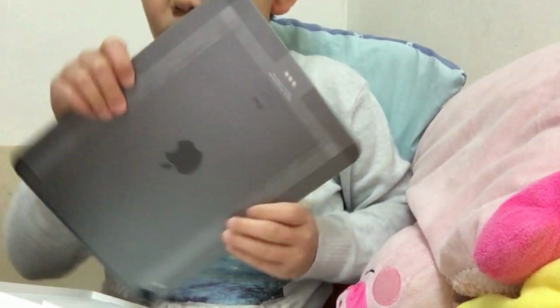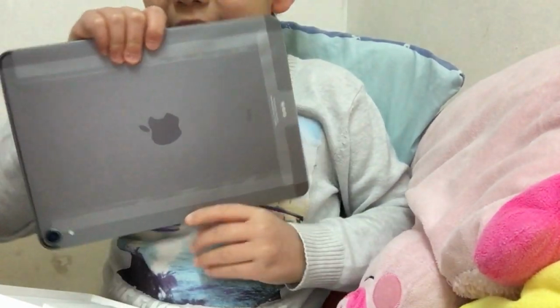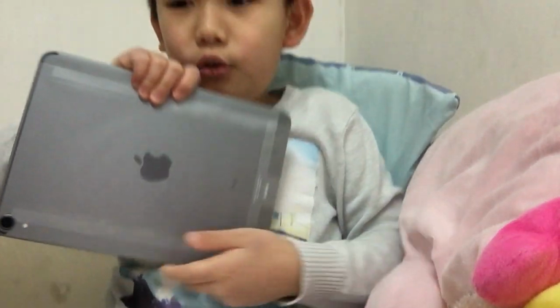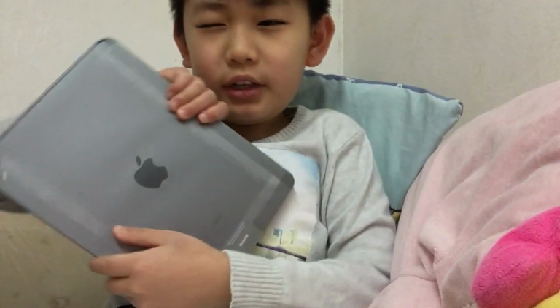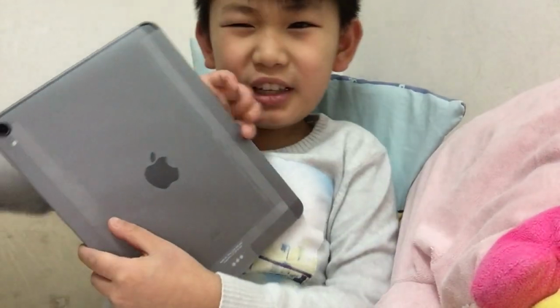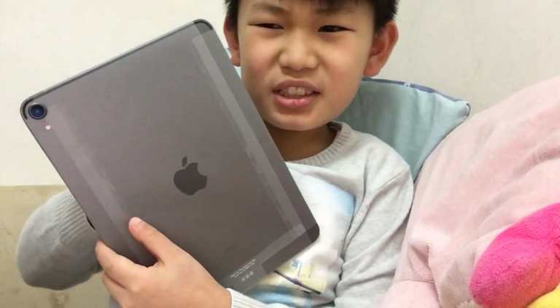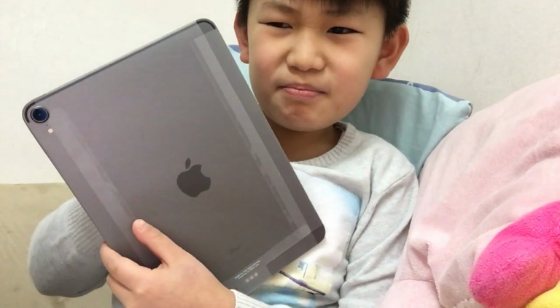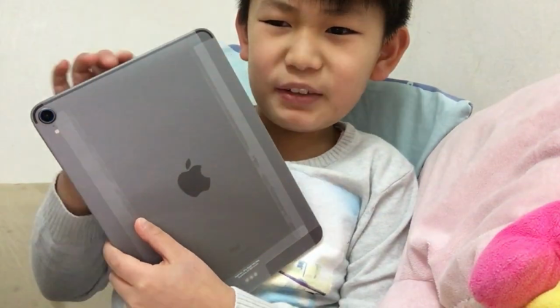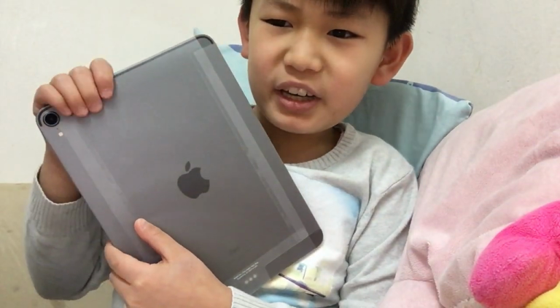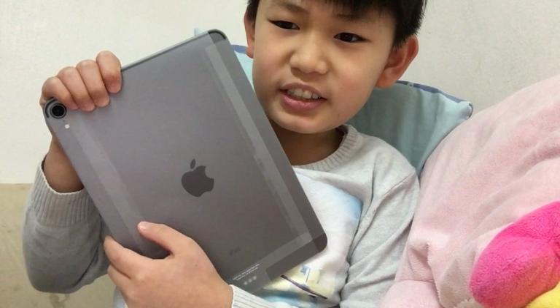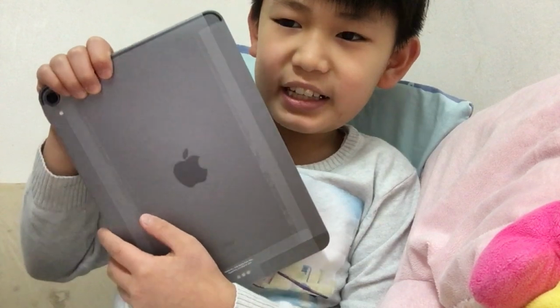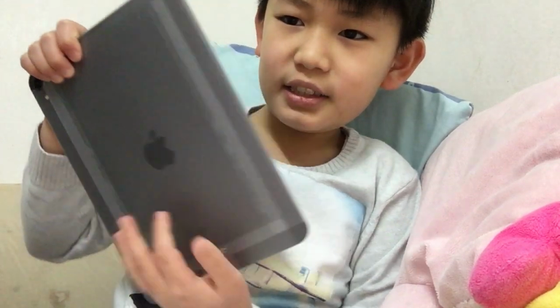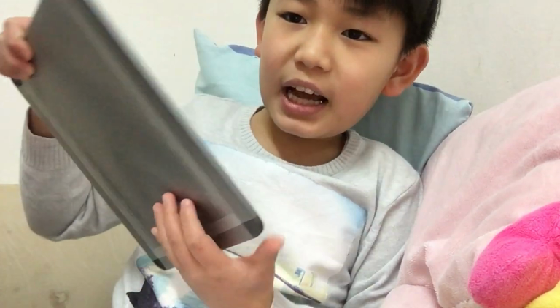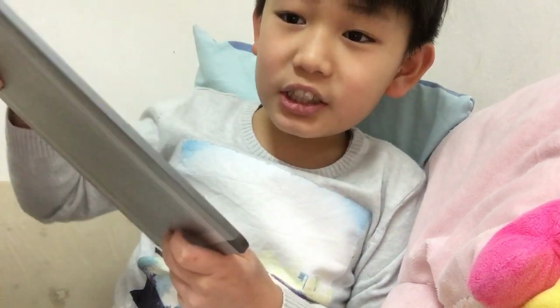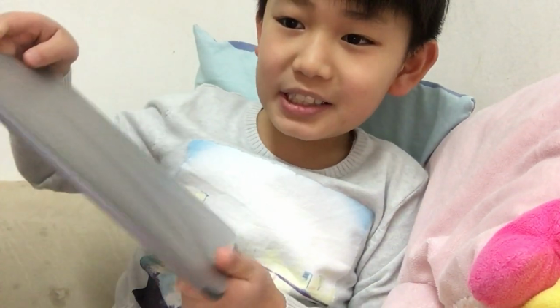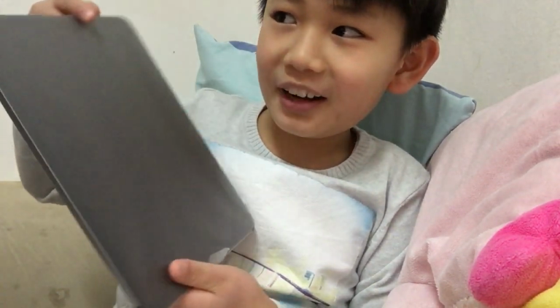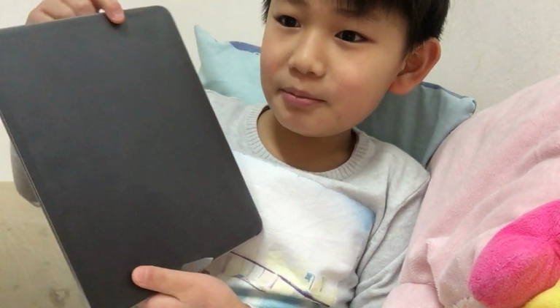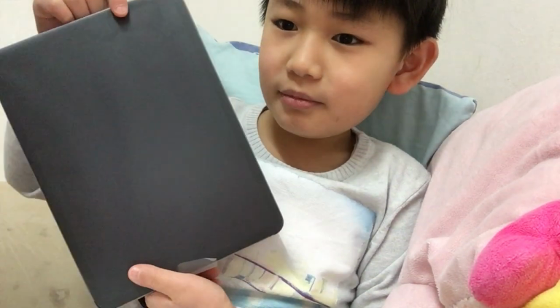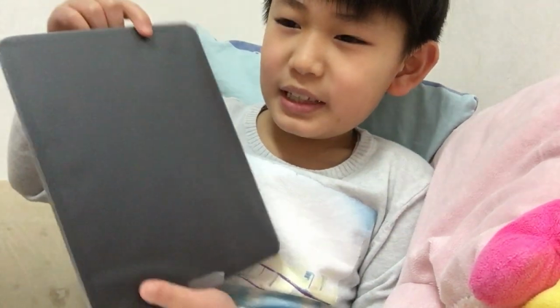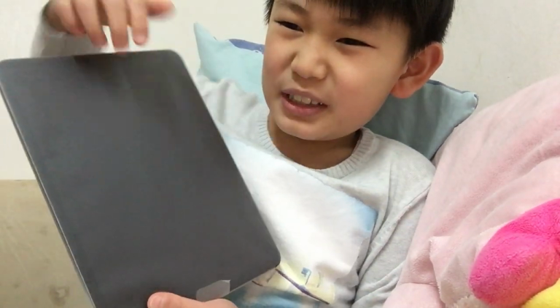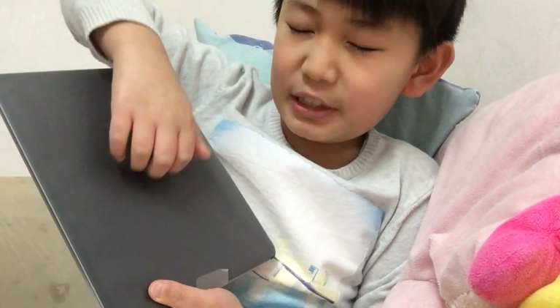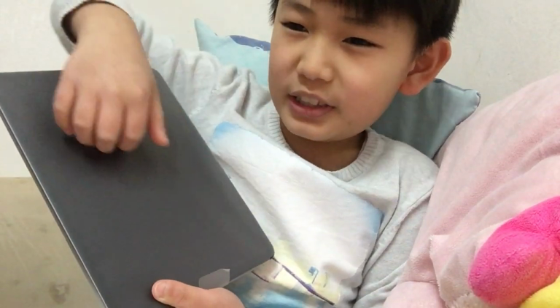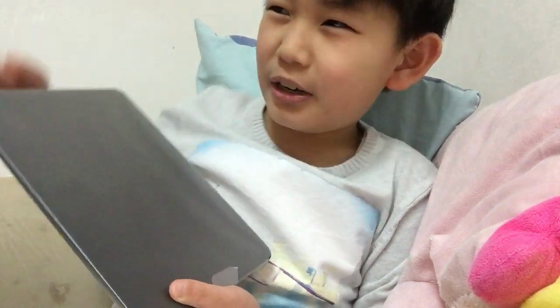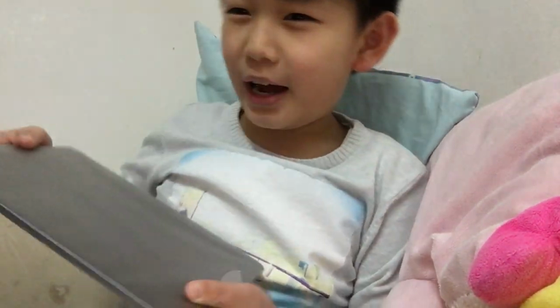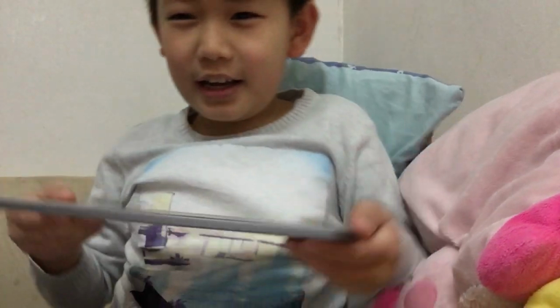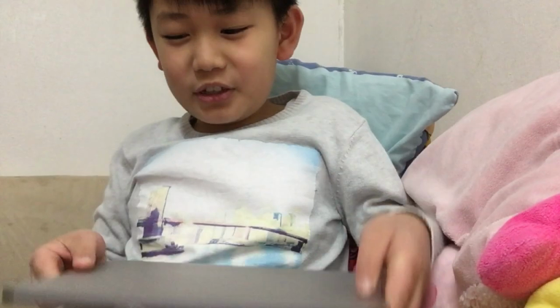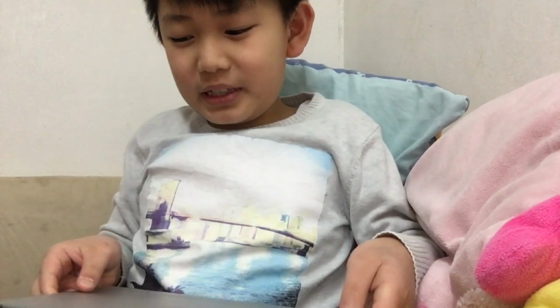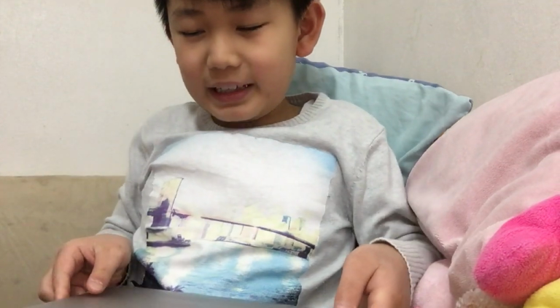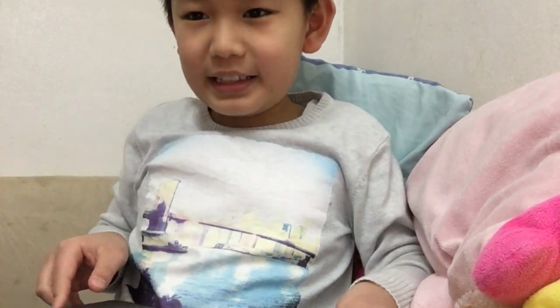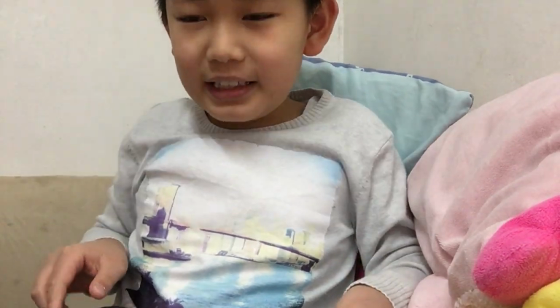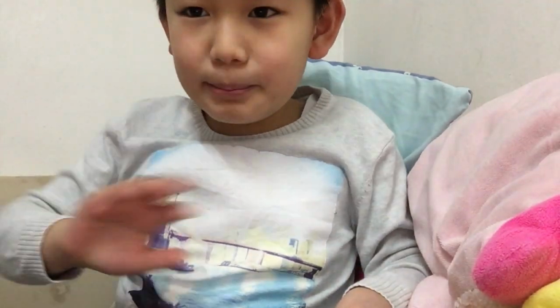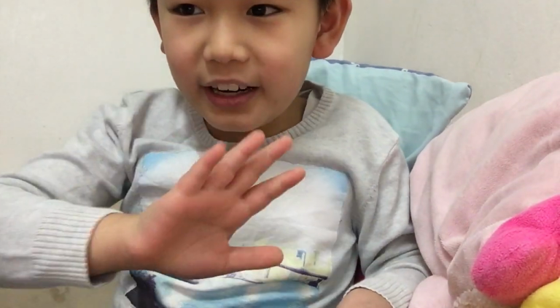Wow, it looks very nice. And I got a space grey. It's got a sealant thing, so I'm just going to put this back. And yes, bye guys.